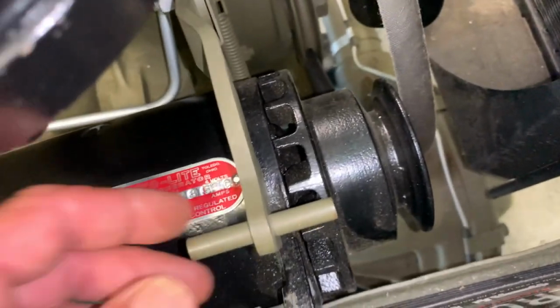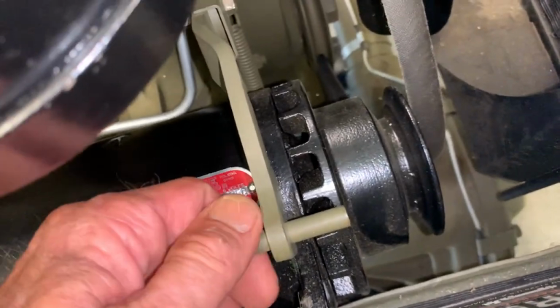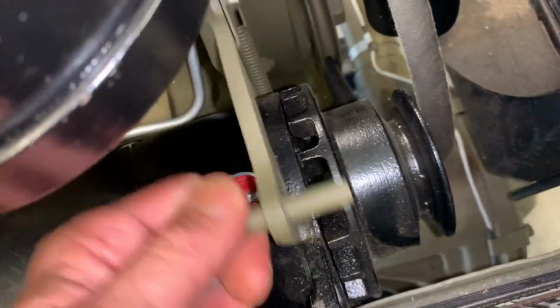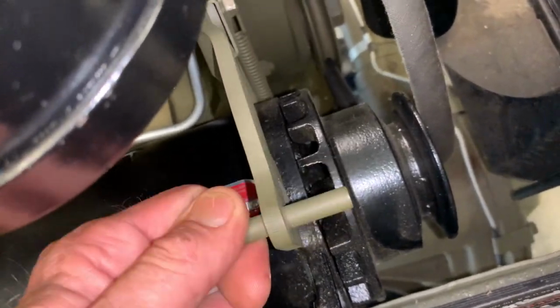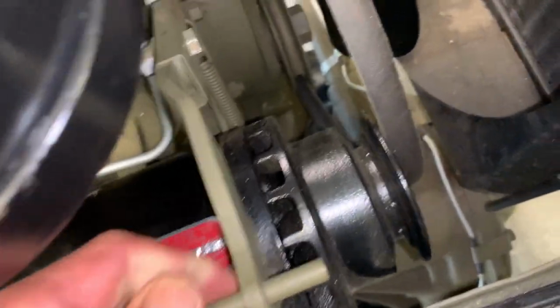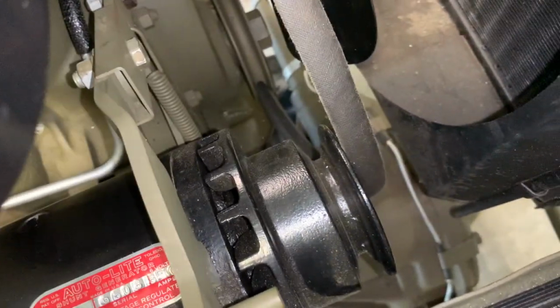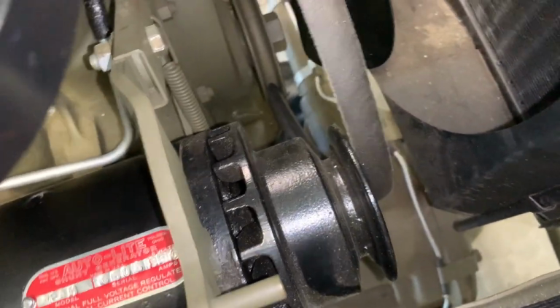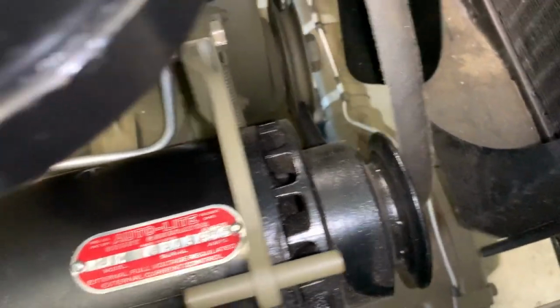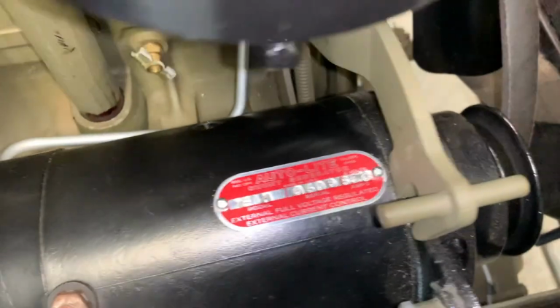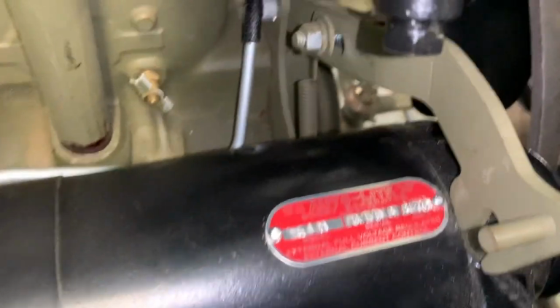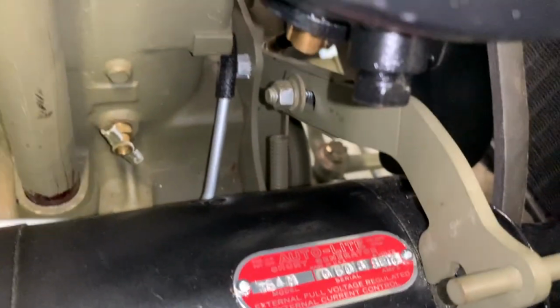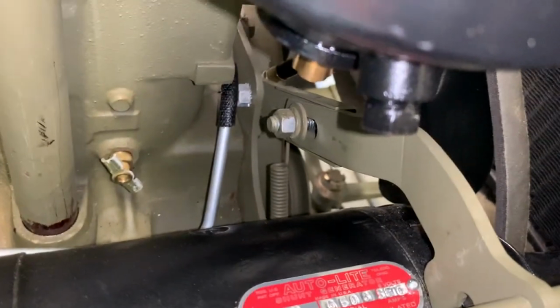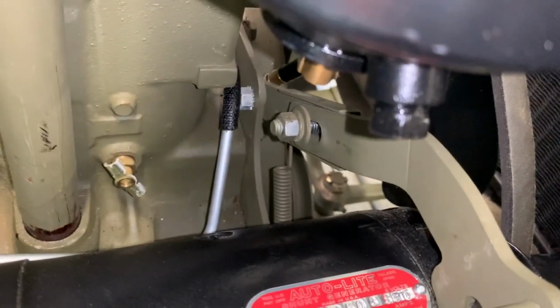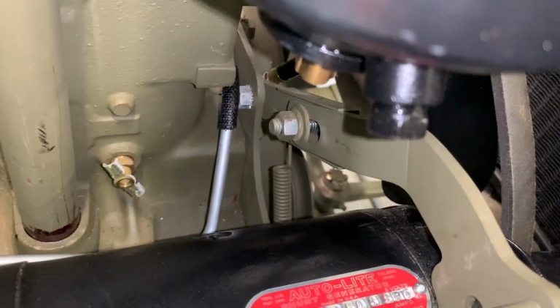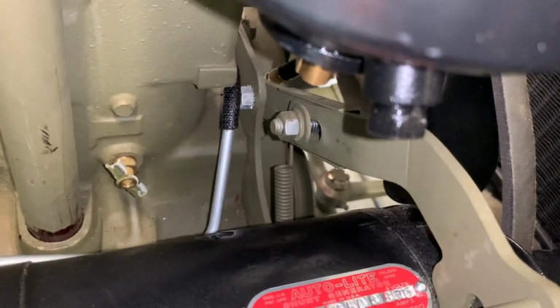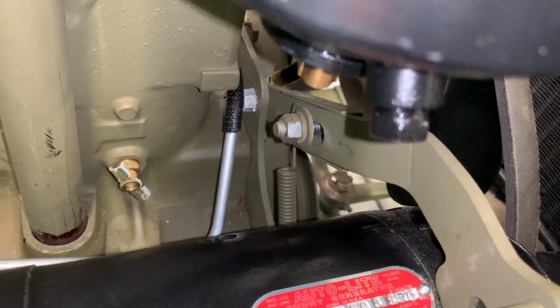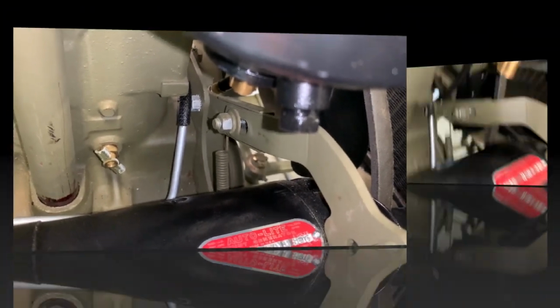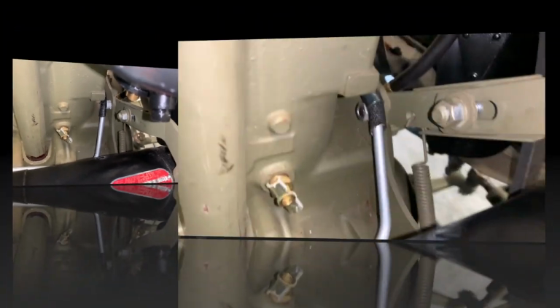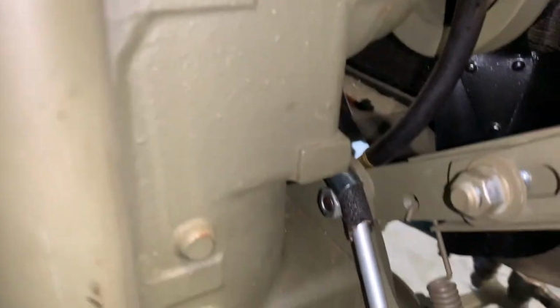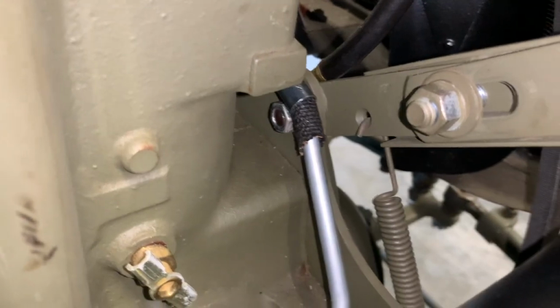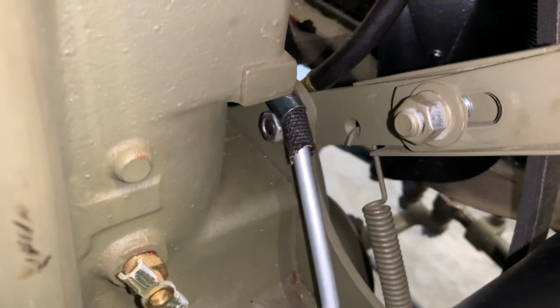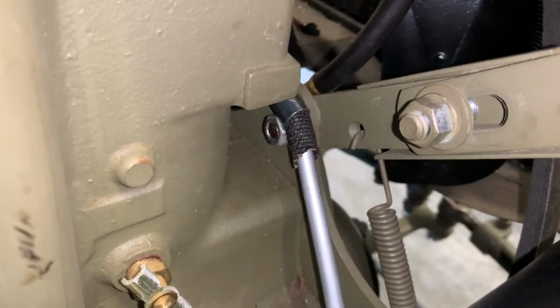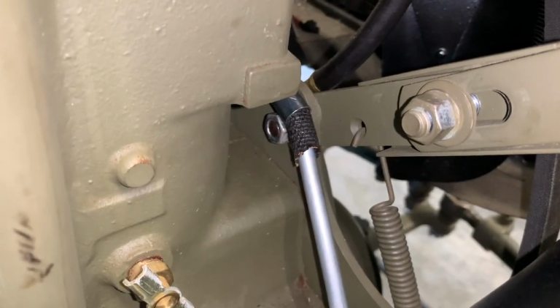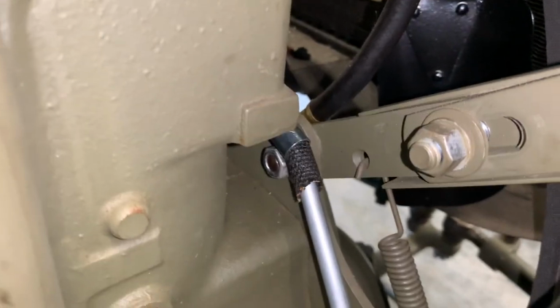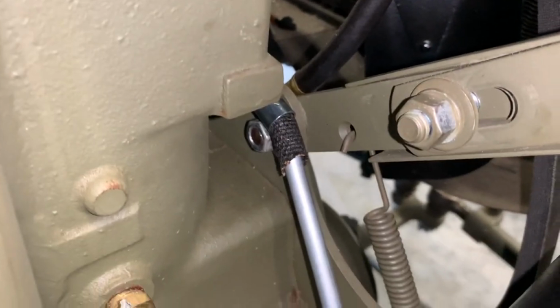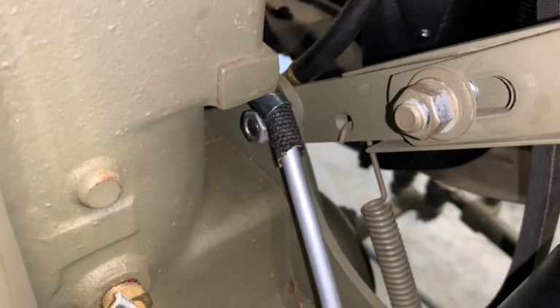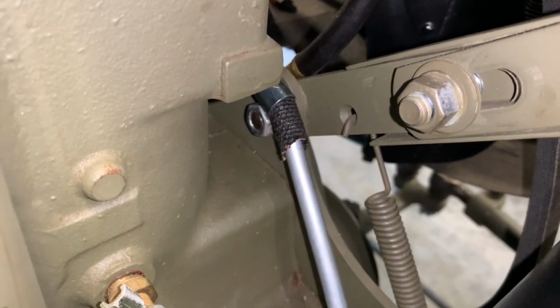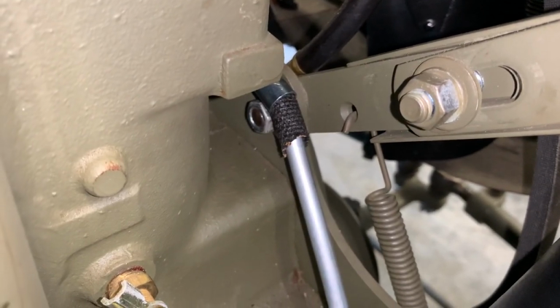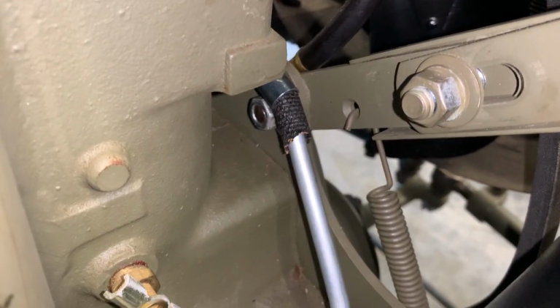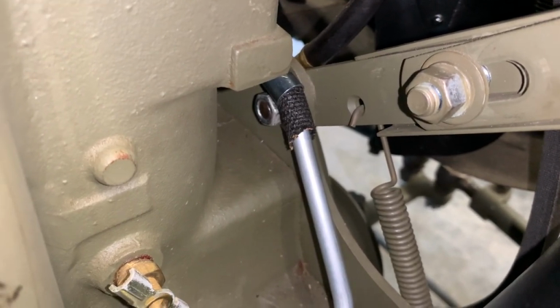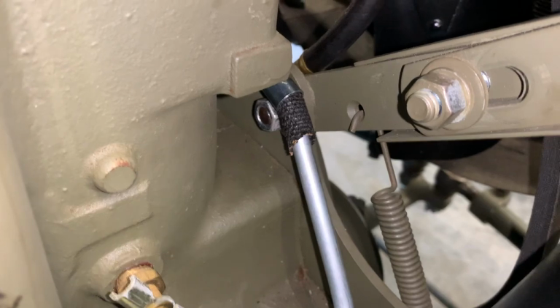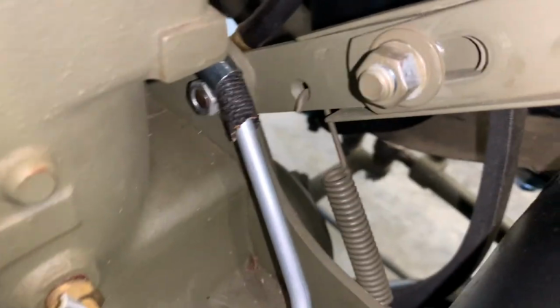Before I loosen the nut and remove the star washer, I am releasing the pressure off of that bracket from the generator — just in case. I don't want any pressure on that when I take that nut and that washer off. Here you can see how it's mounted — the actual roll towards the clip is towards you and the flat side is towards that engine bracket.